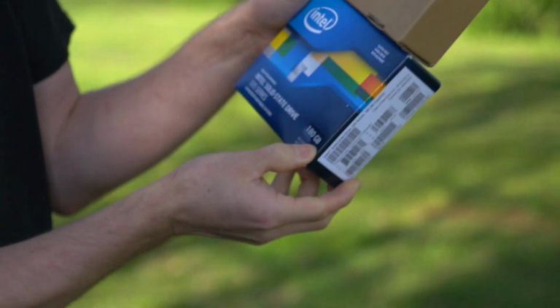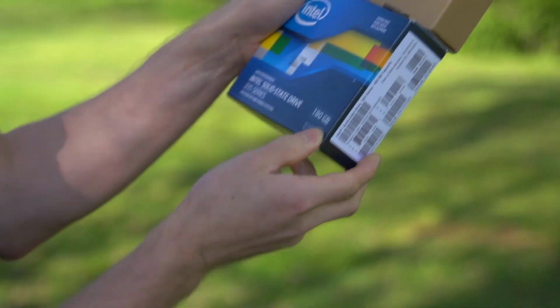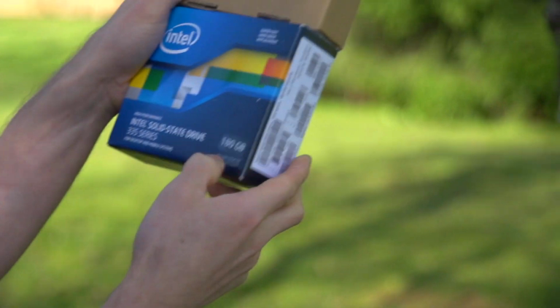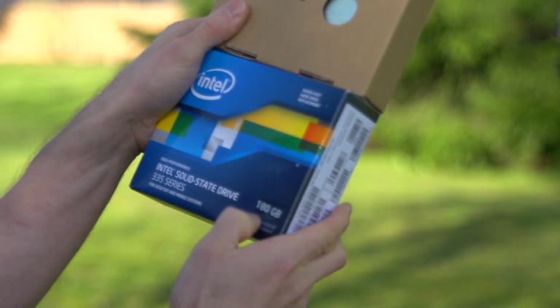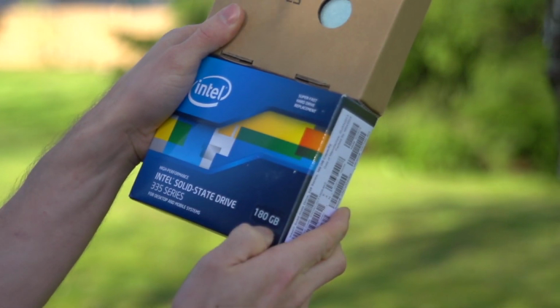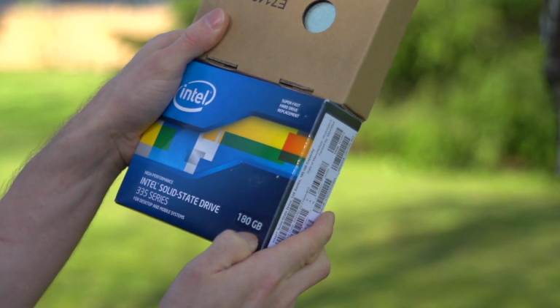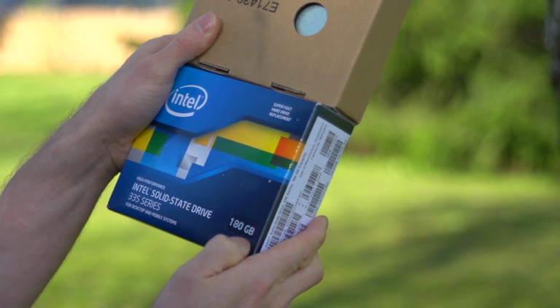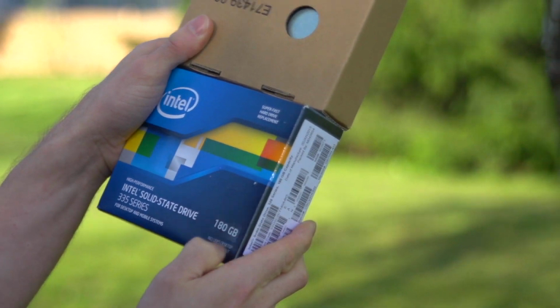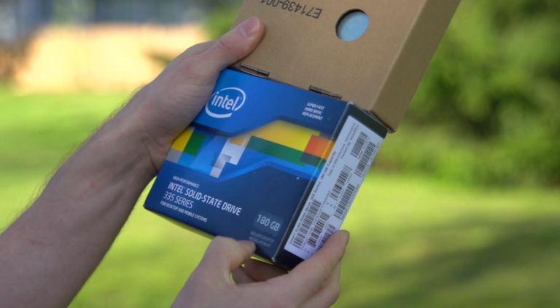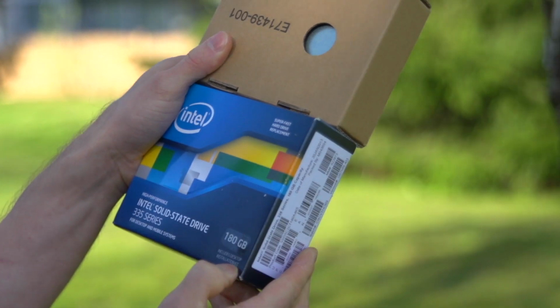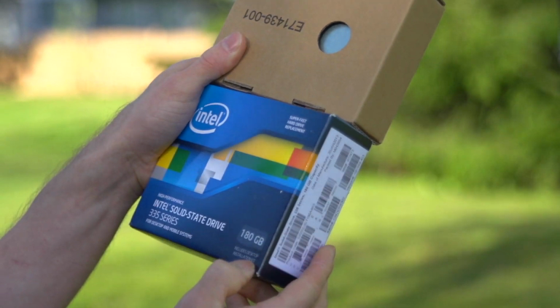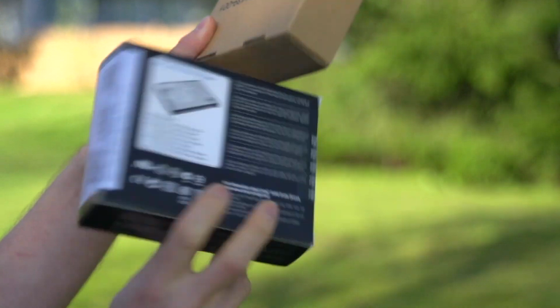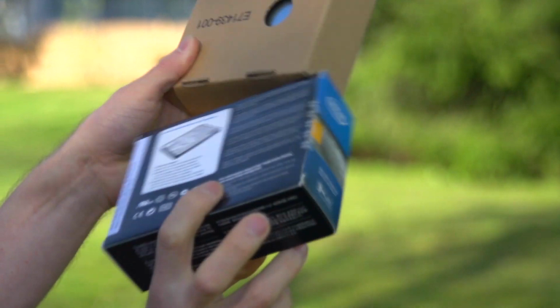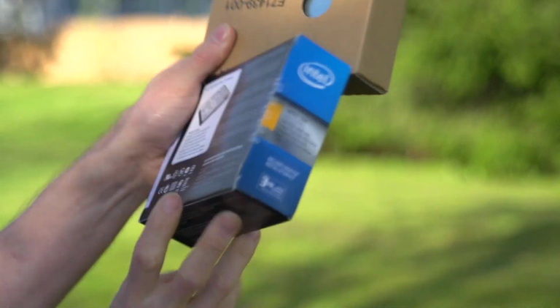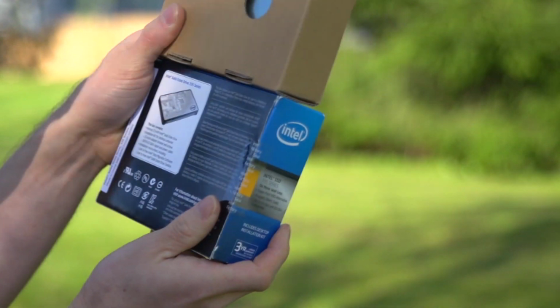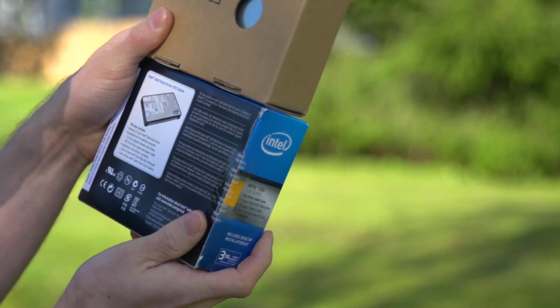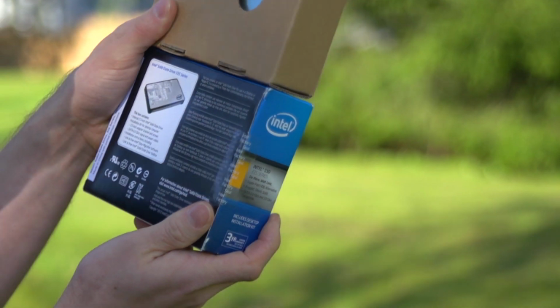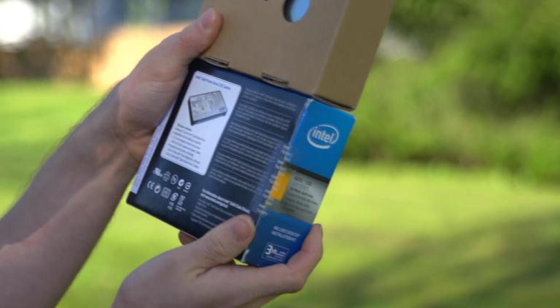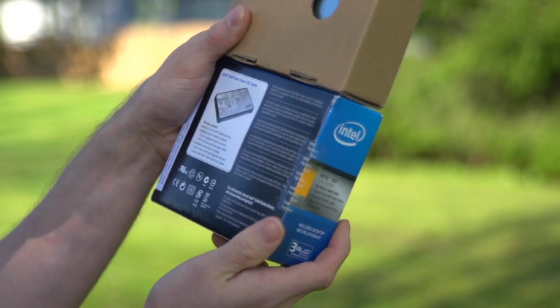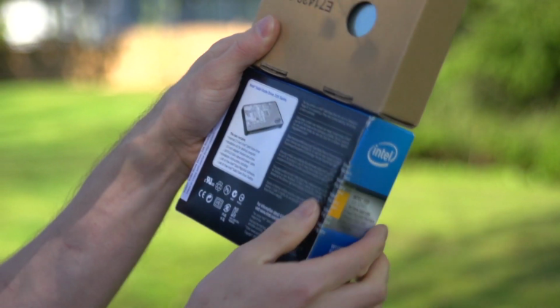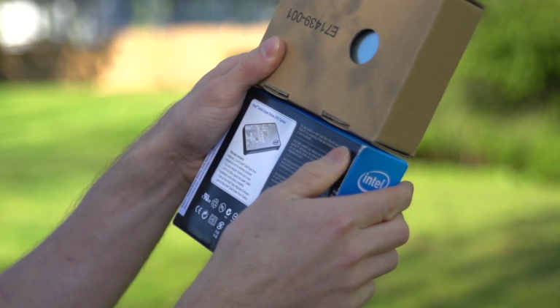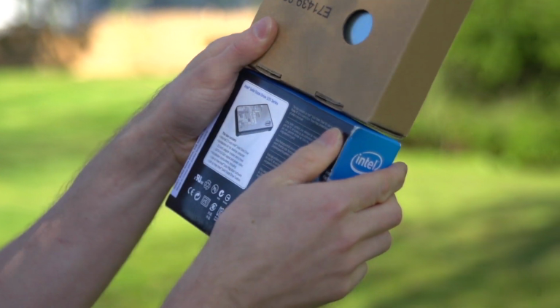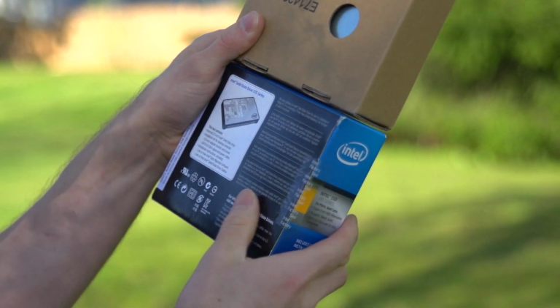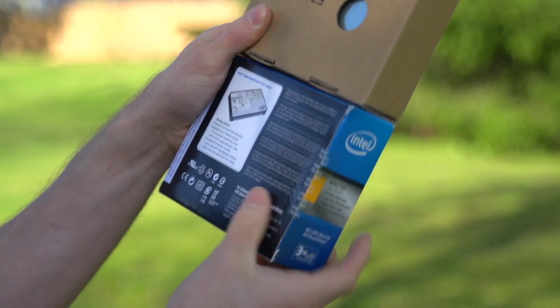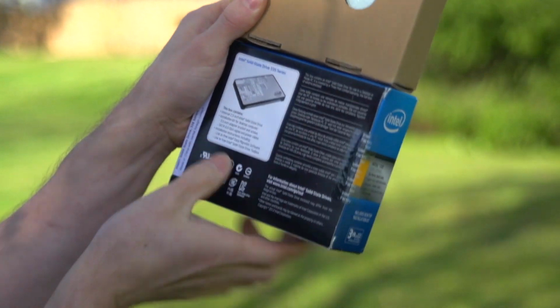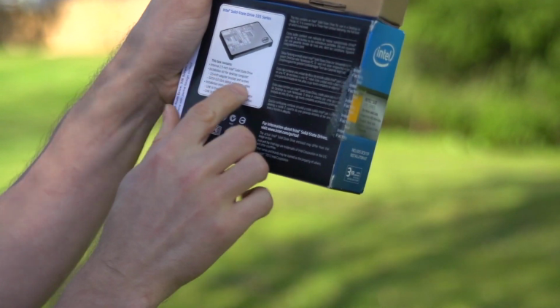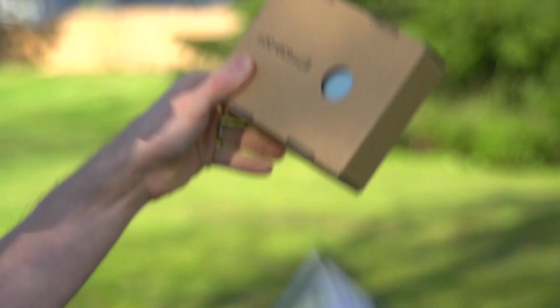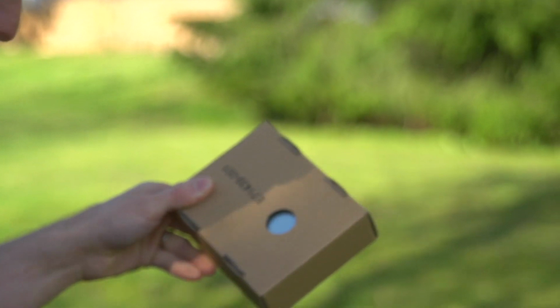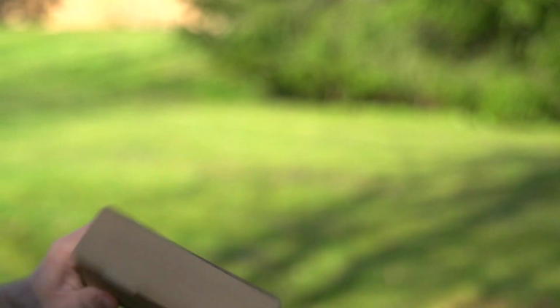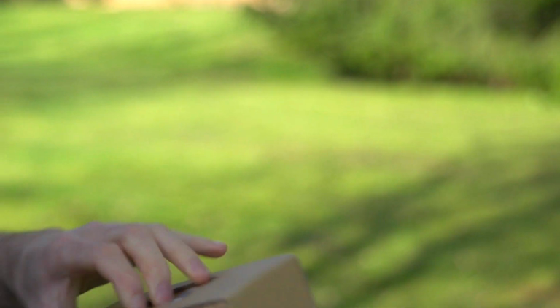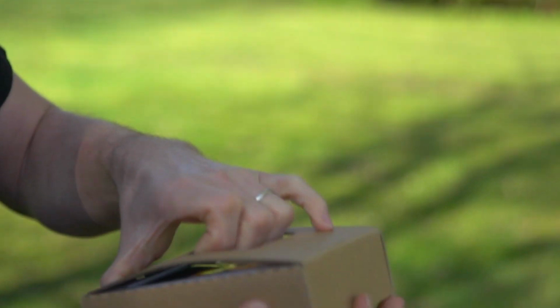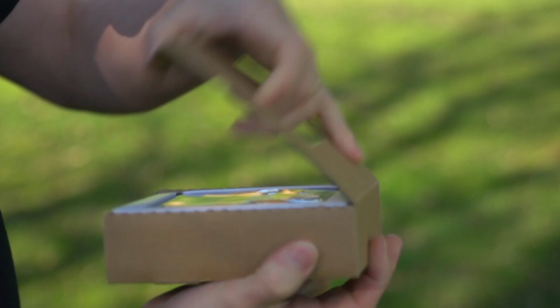It's available at a couple of different capacities. I've got the 180 gig one here today, which includes the desktop installation kit. We're going to go ahead and see what they have to say for themselves. Other than their three-year warranty, the box contains the SSD itself.